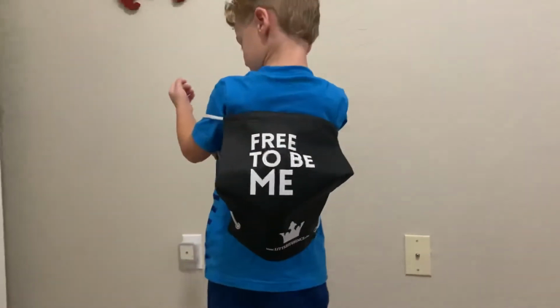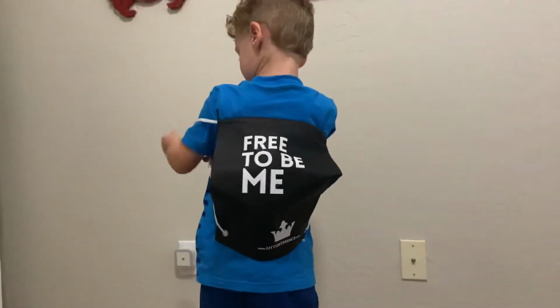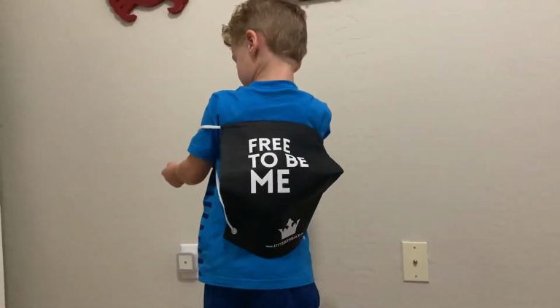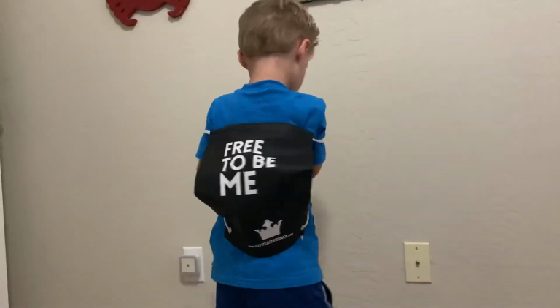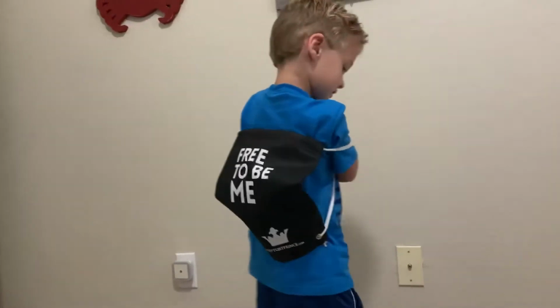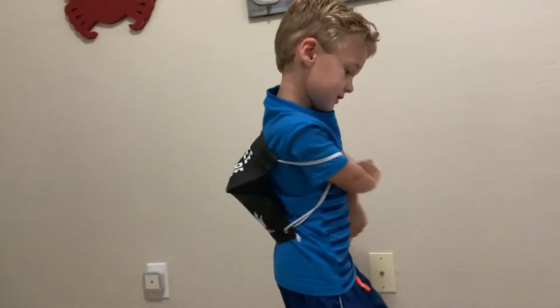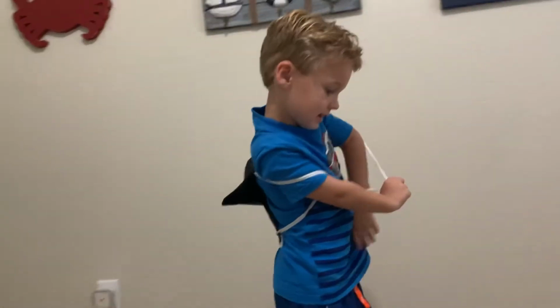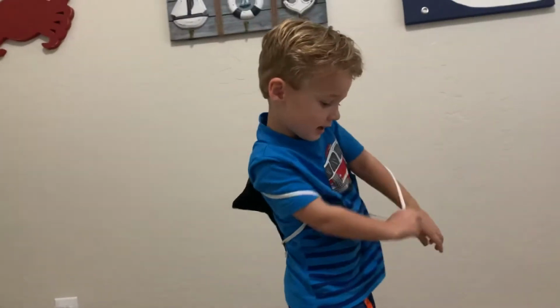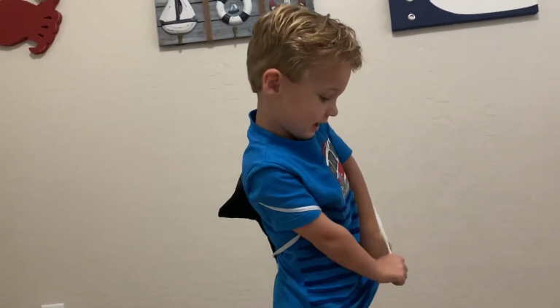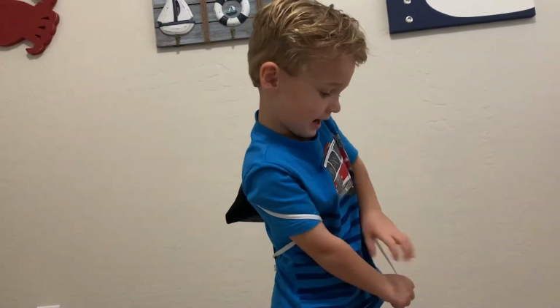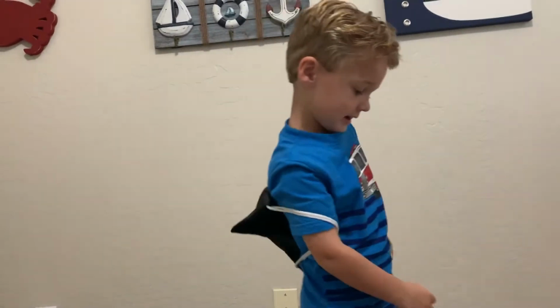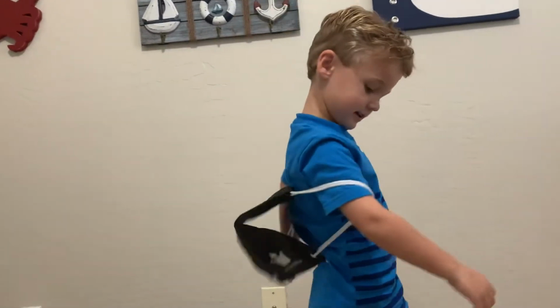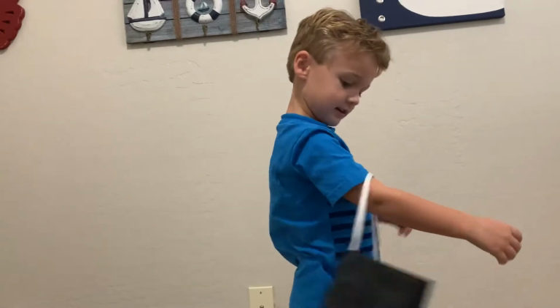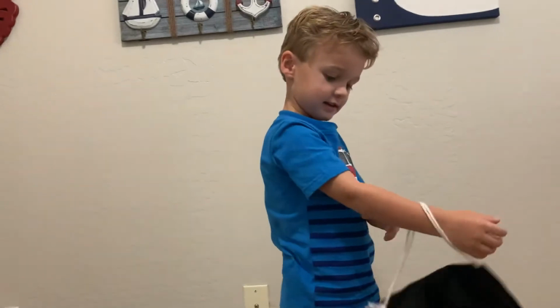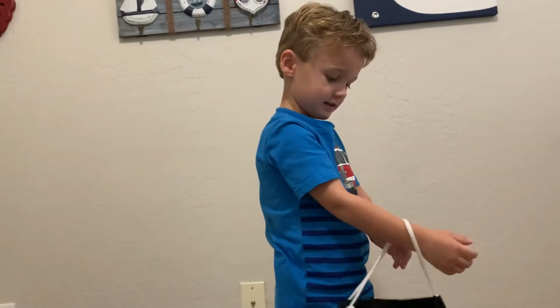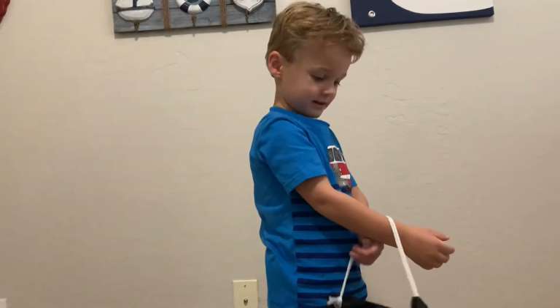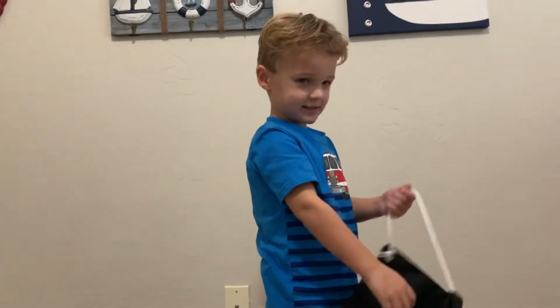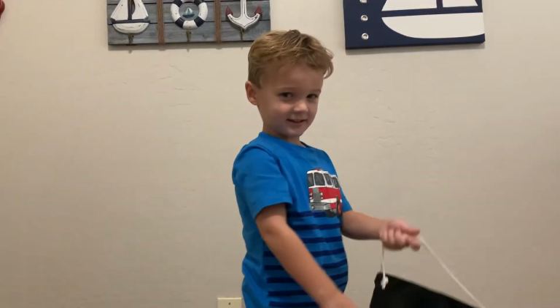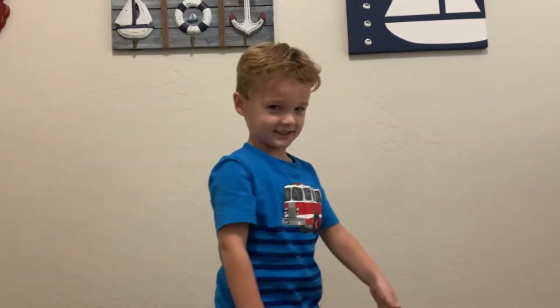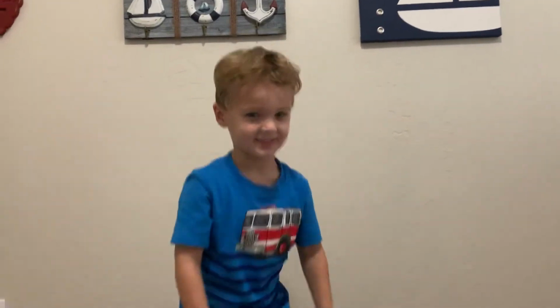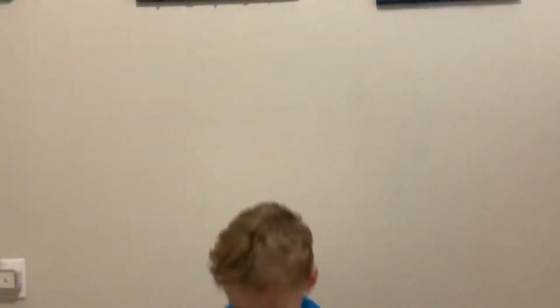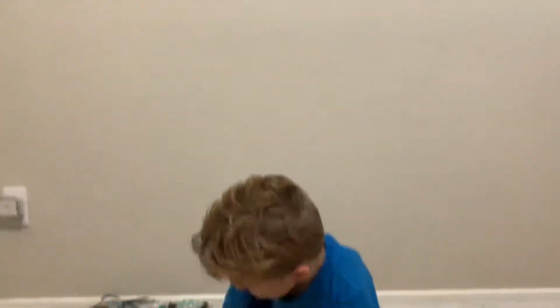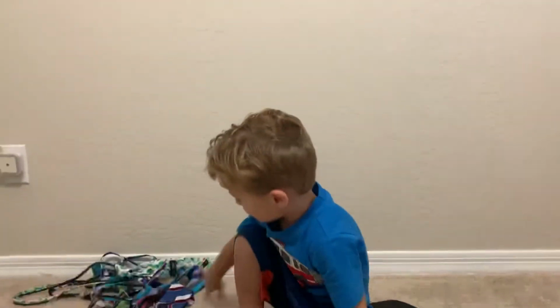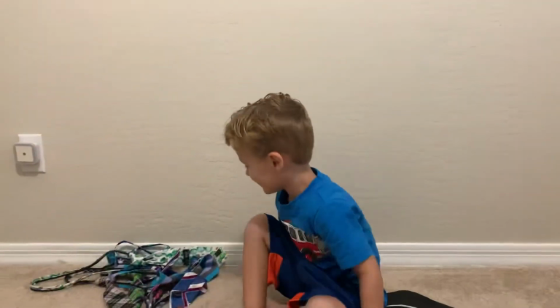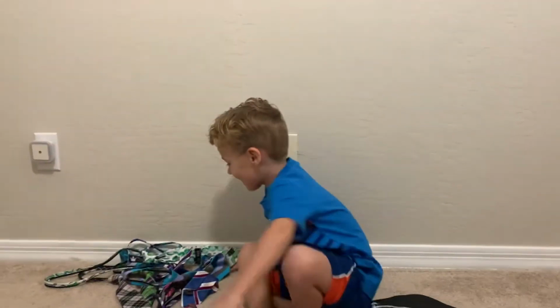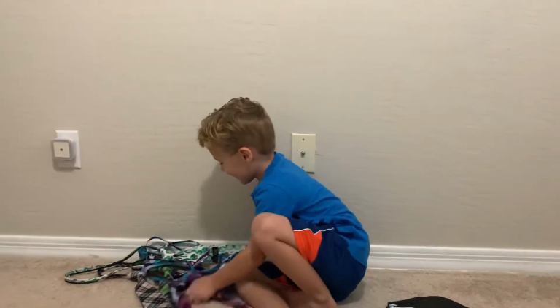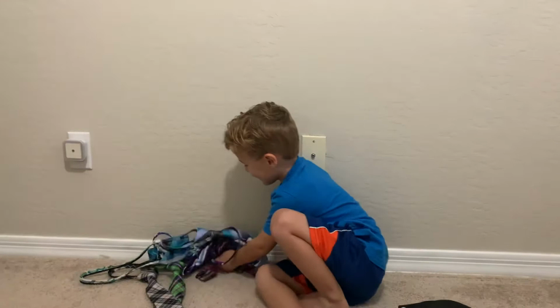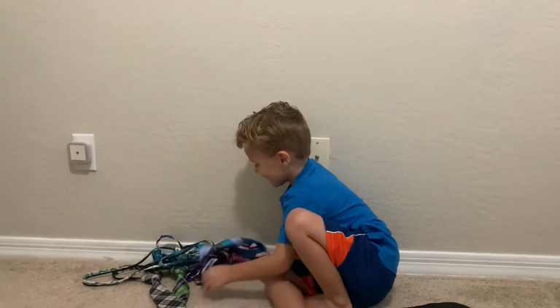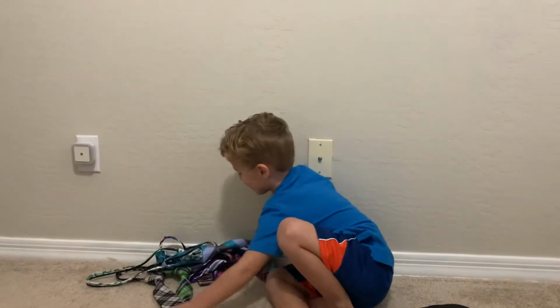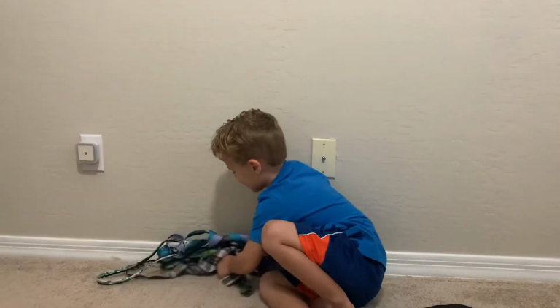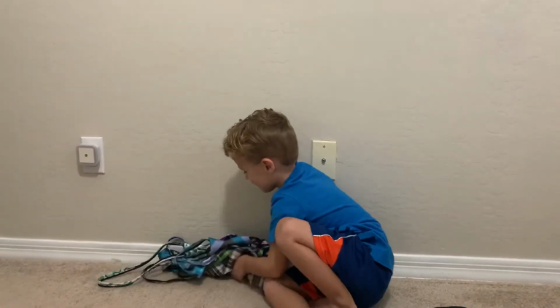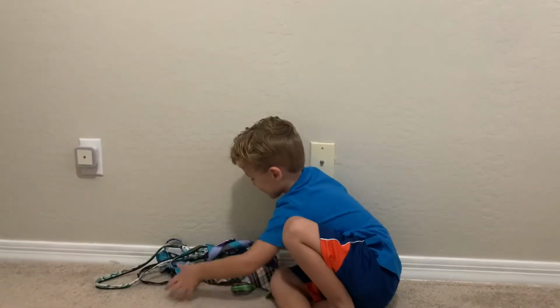And do you like these bow ties and these ties? Yeah. Where do you wear them to? Church. You wear them to church every week, huh? Yeah. And are they pretty easy to put on? Yeah.